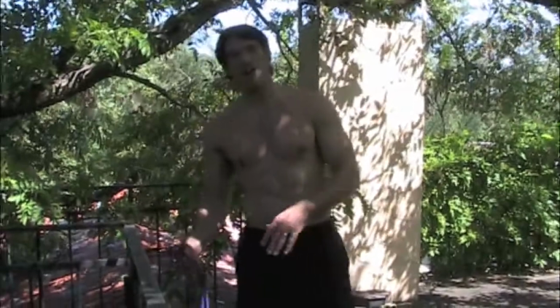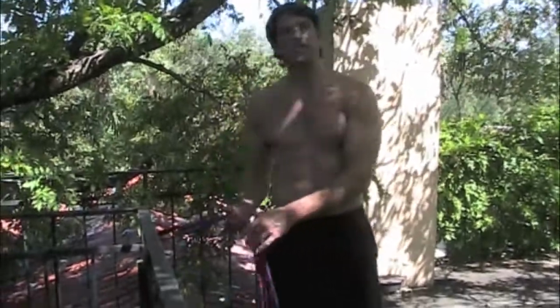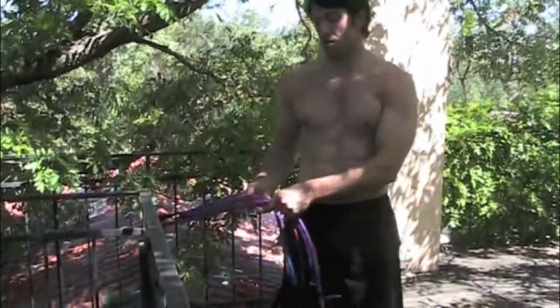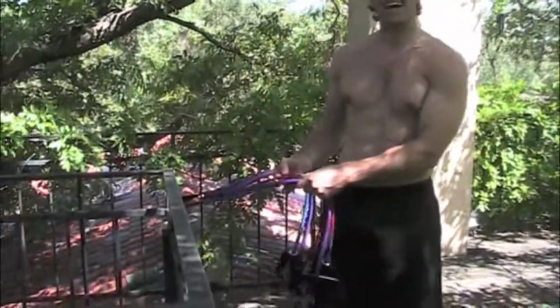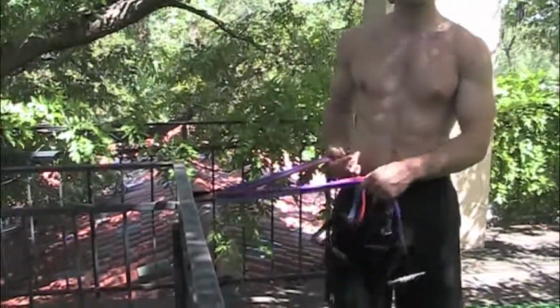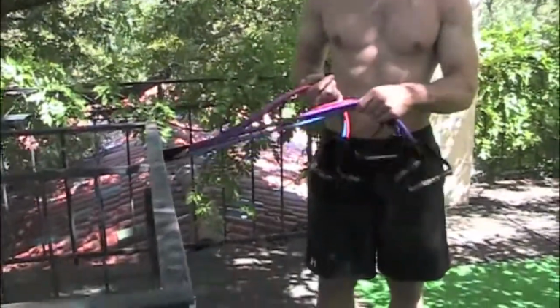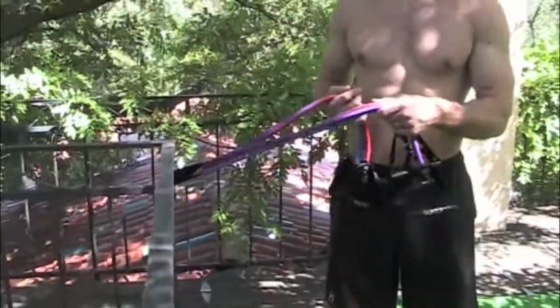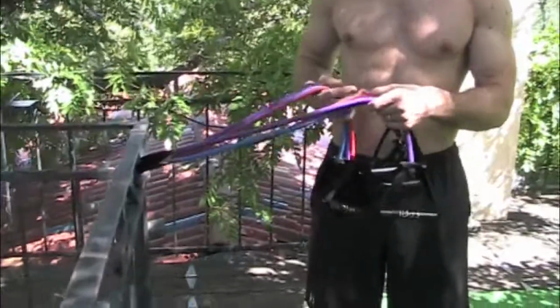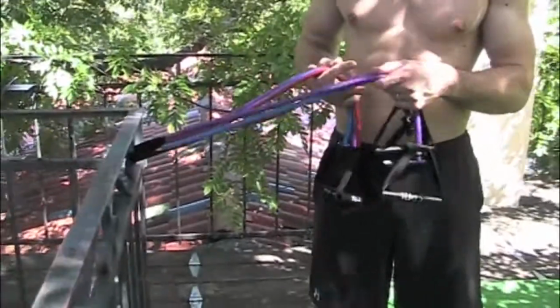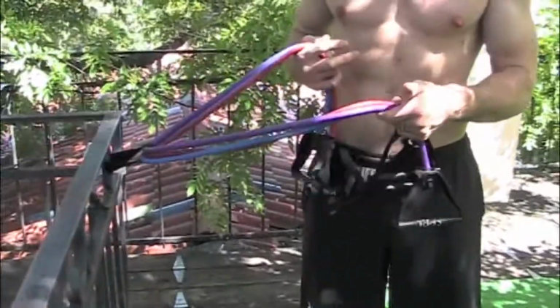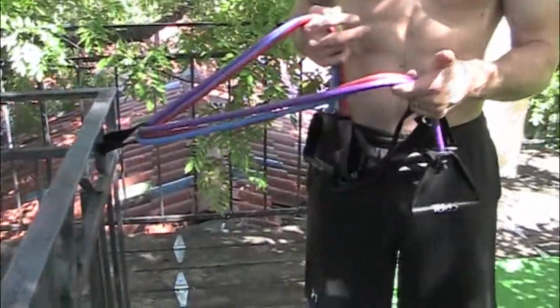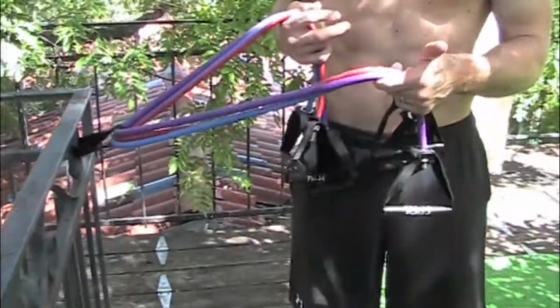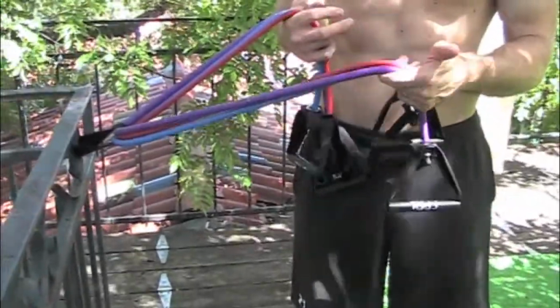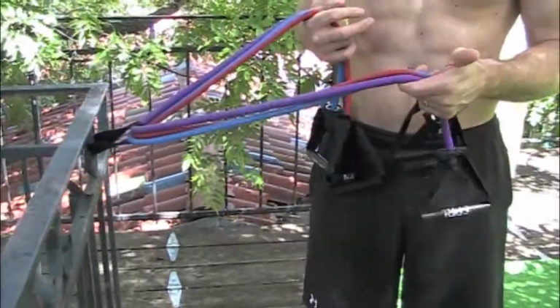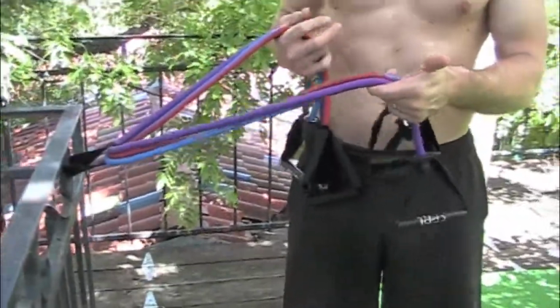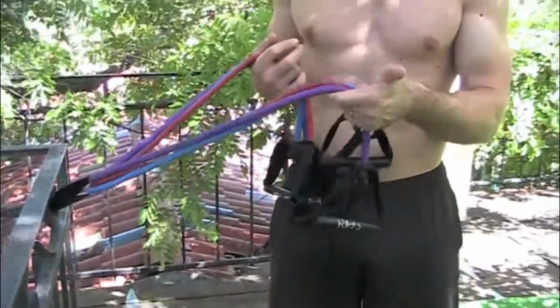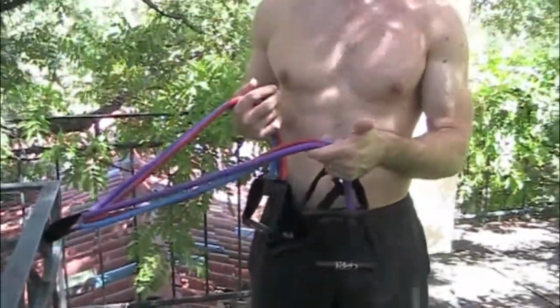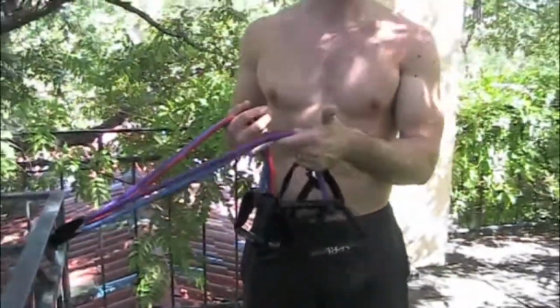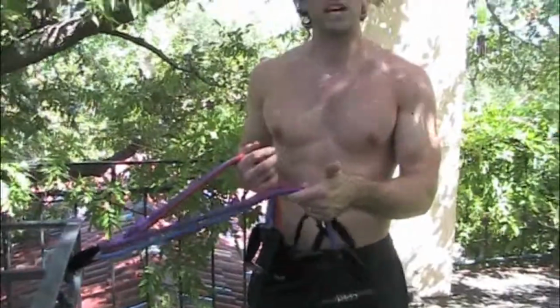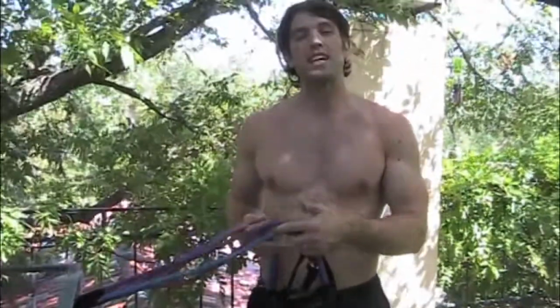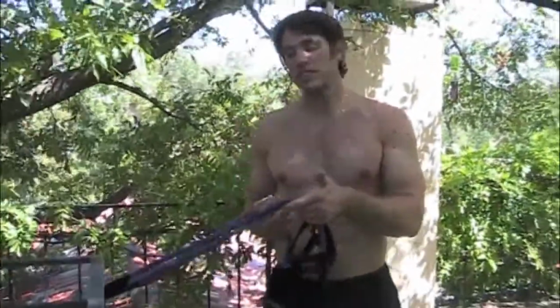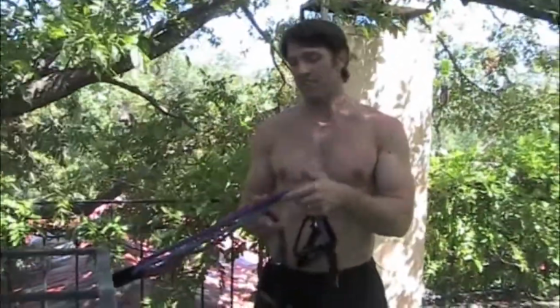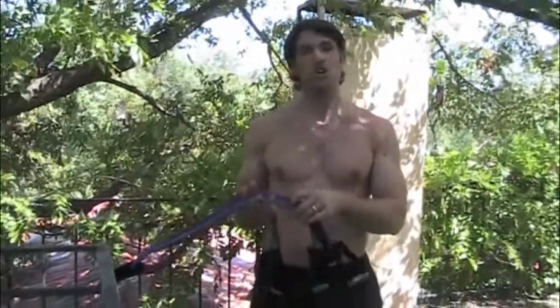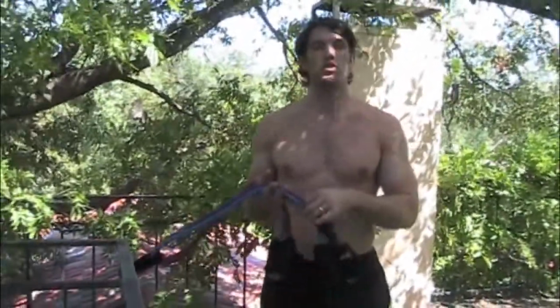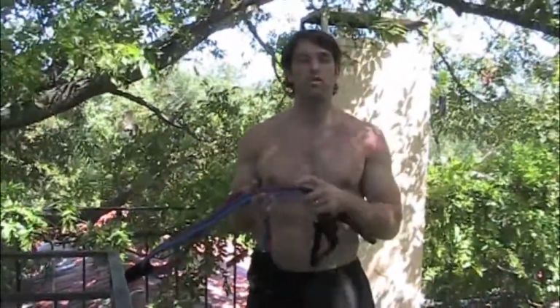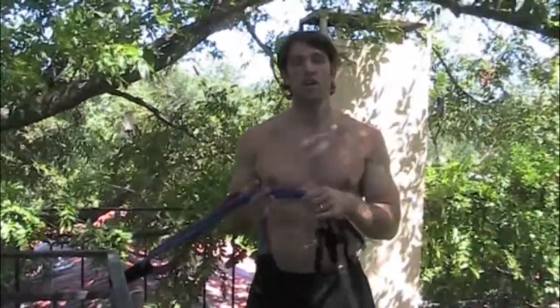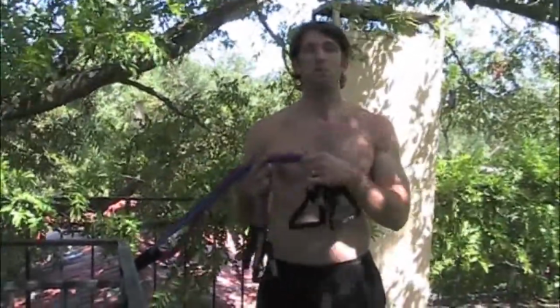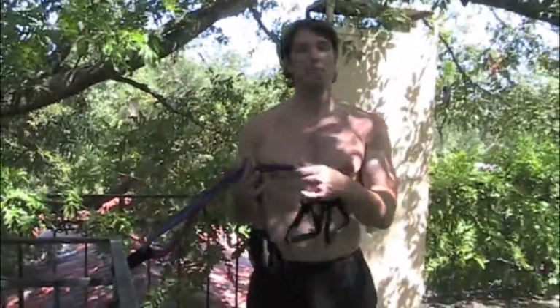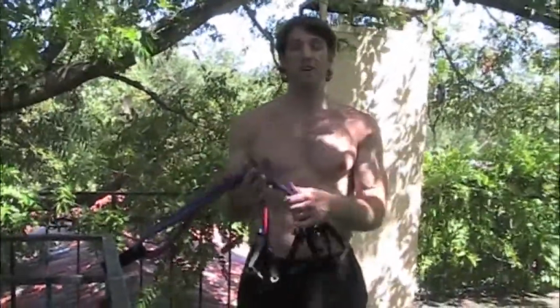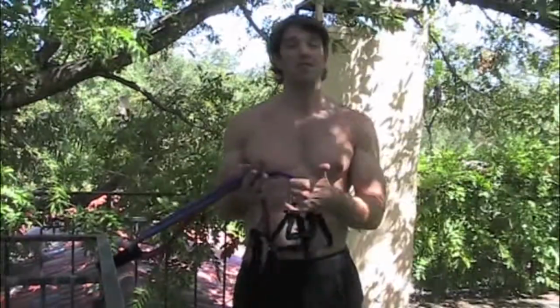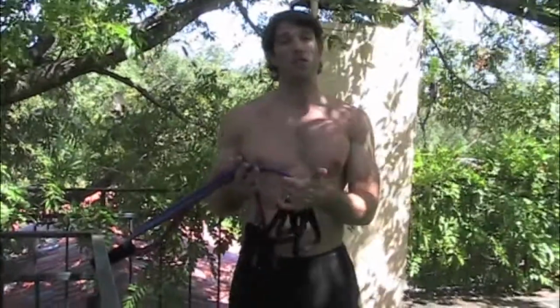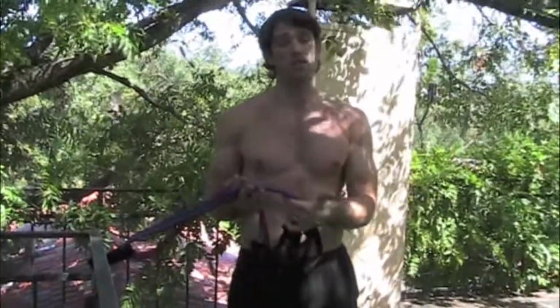I've been using these bands or bands like these for about 17 years now and they've been an integral part of my exercise regimen. I recommend them to anybody who's looking to stay in shape, especially because they're so travel versatile. You can put these in your bag, you can almost literally stuff them in your shoe.